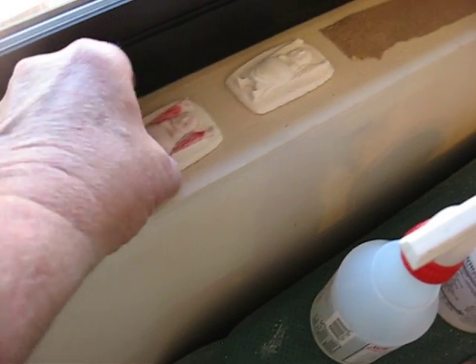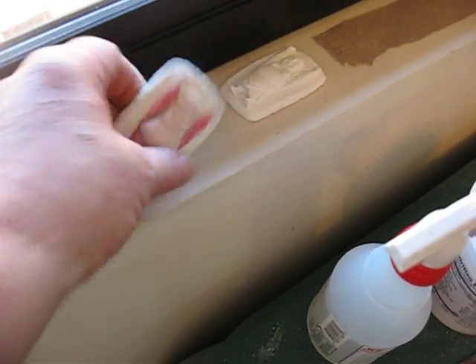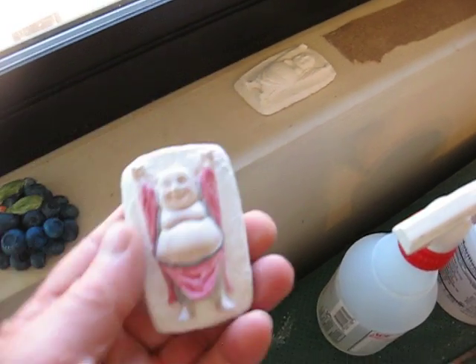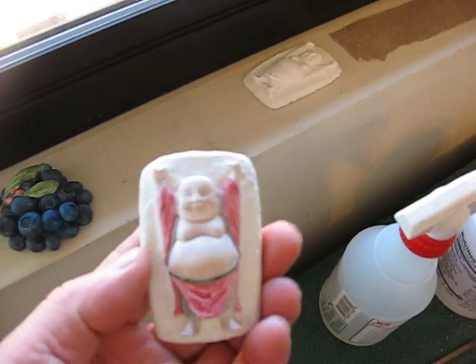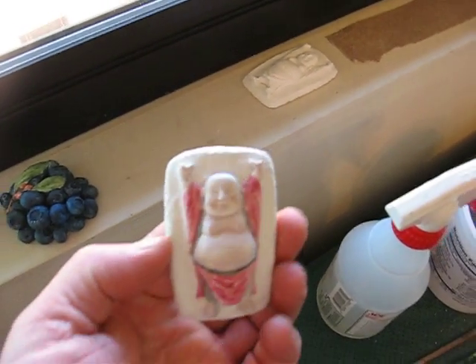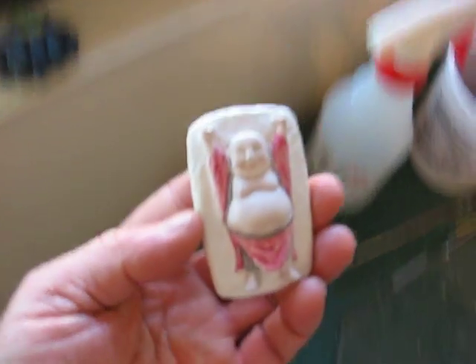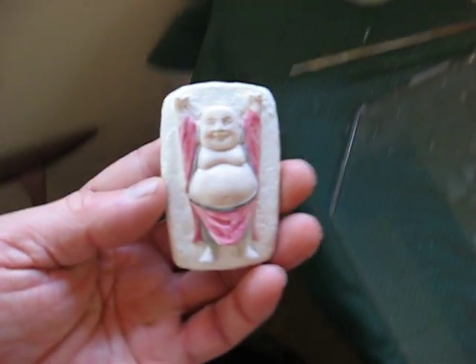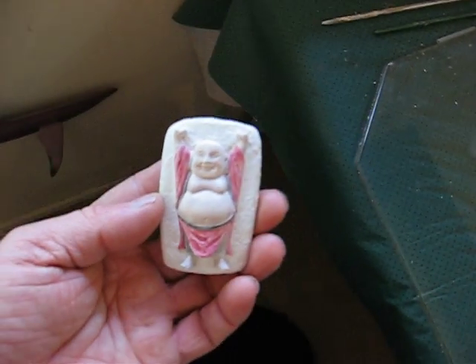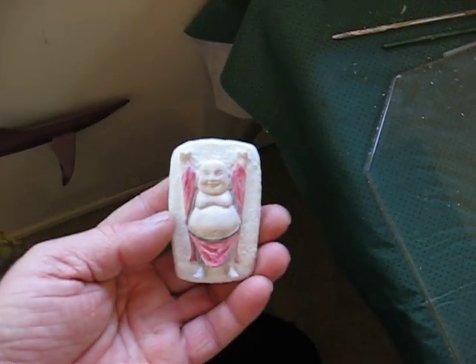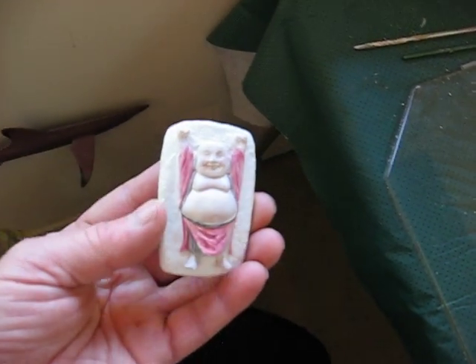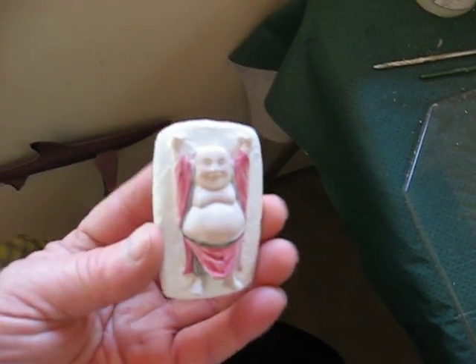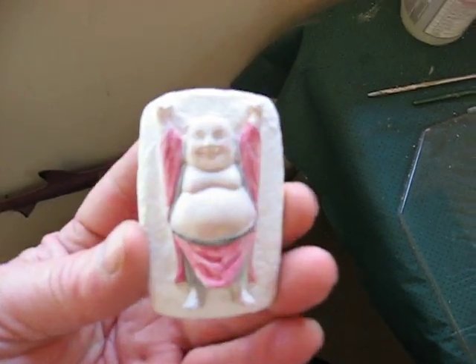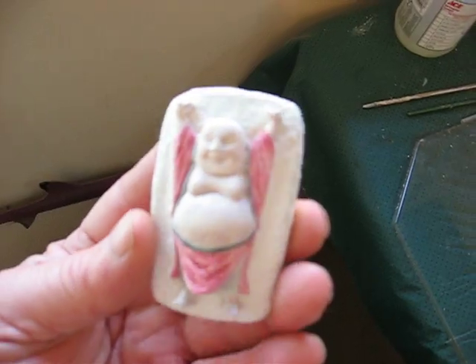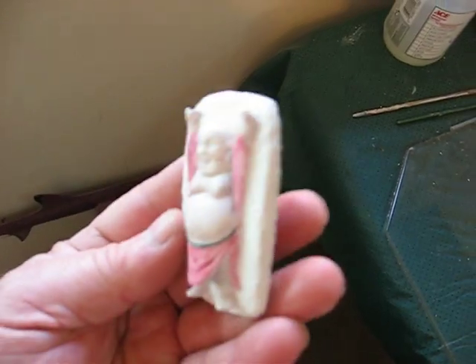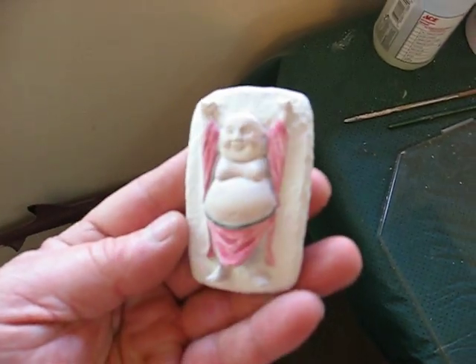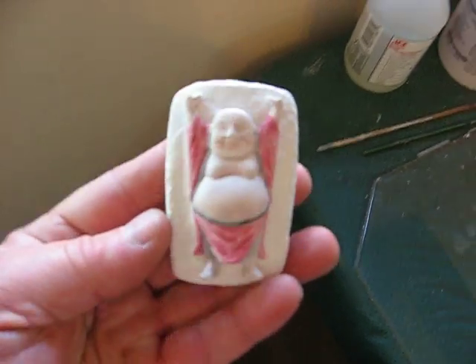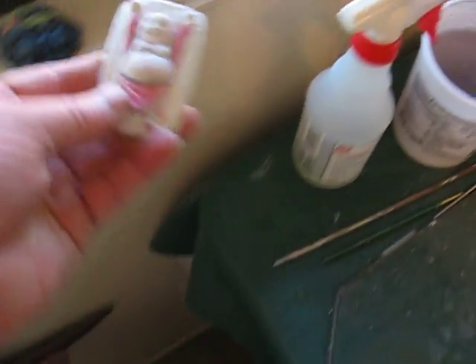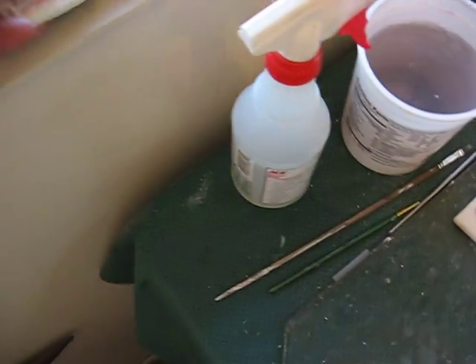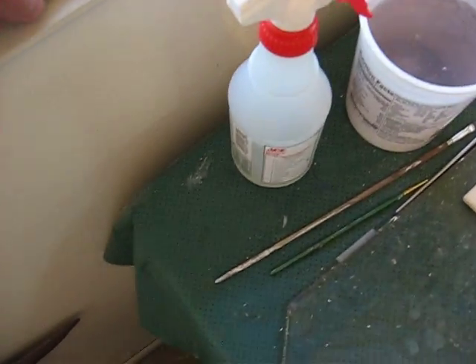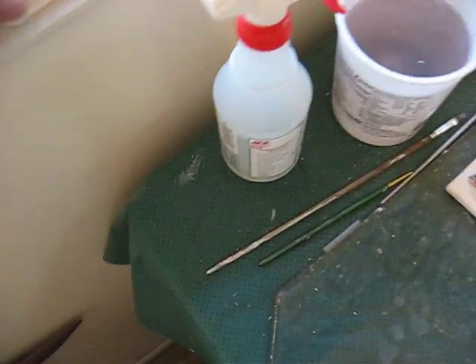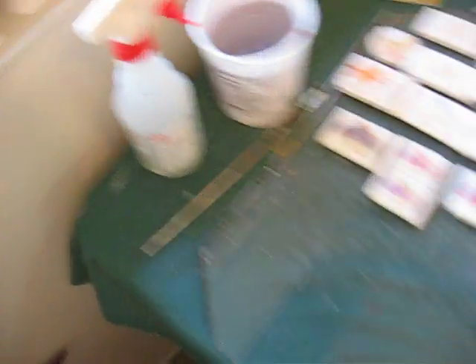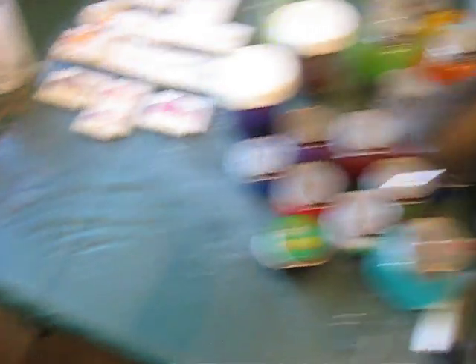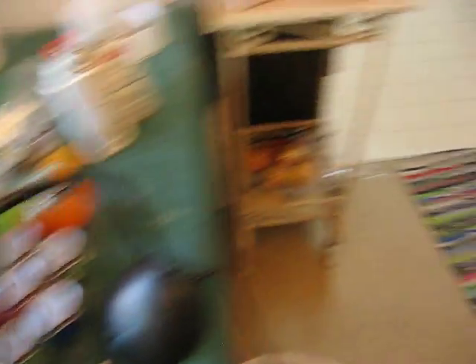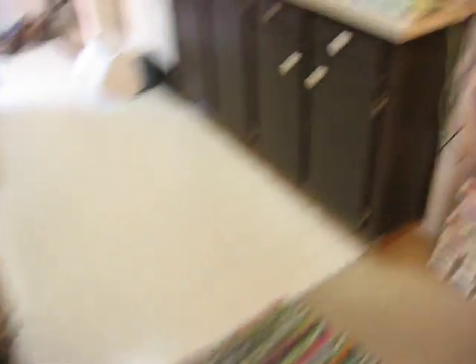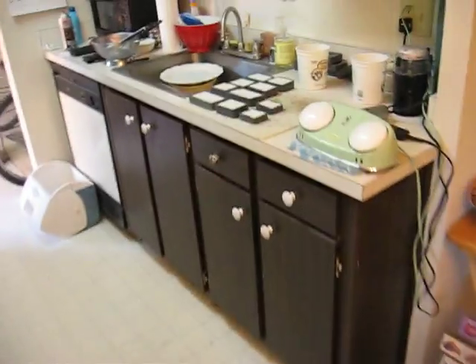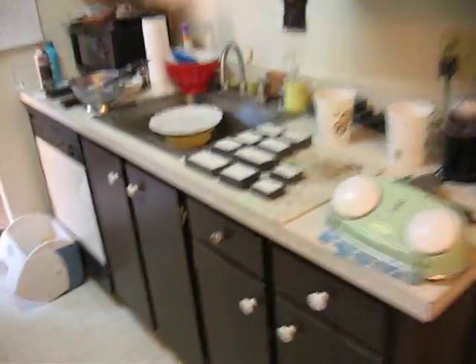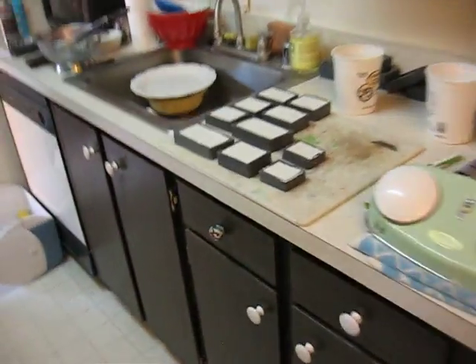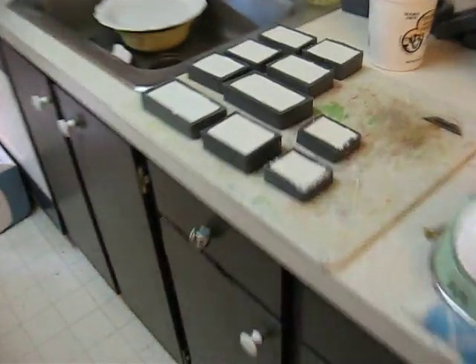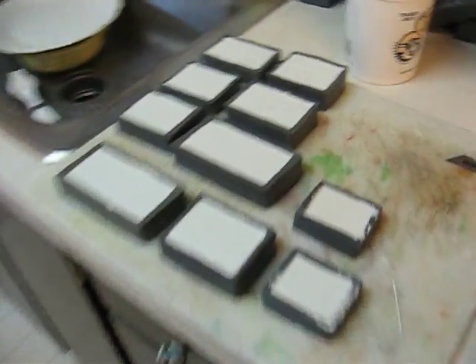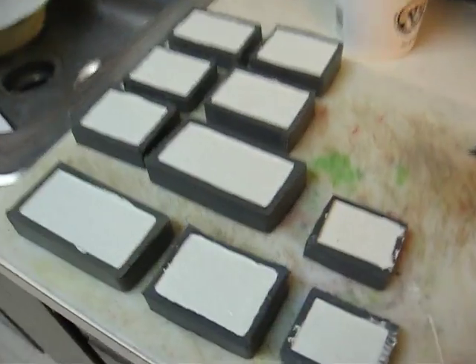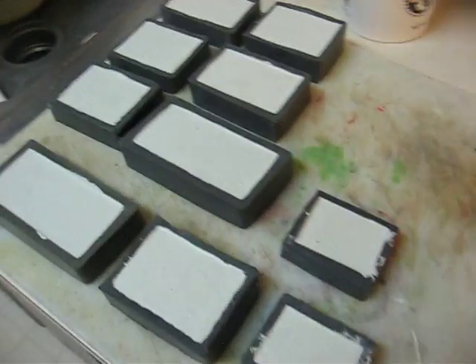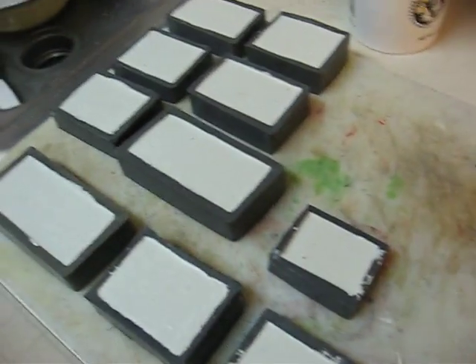And here's a little ivory Buddha. So here's all my molds now — they're all done.